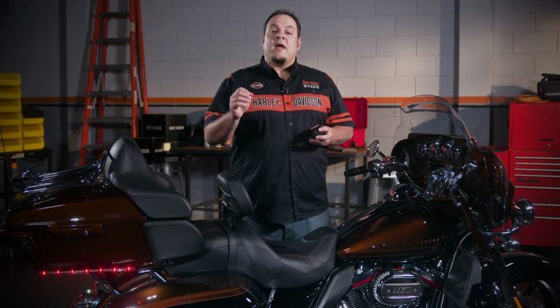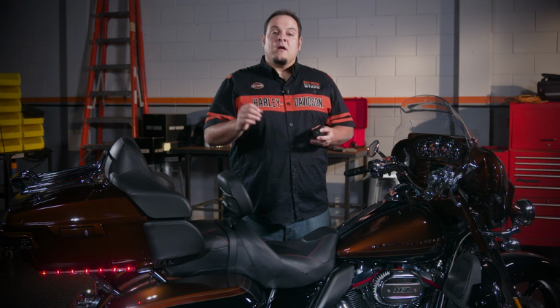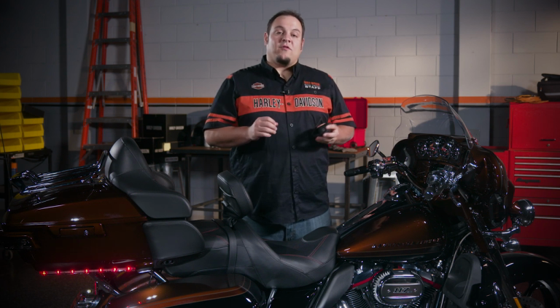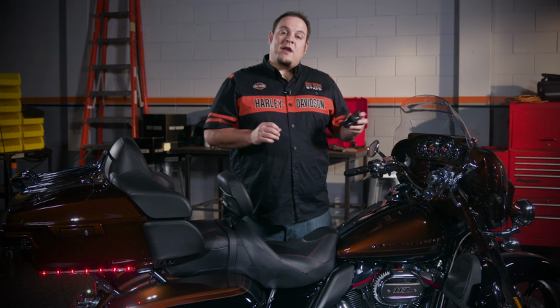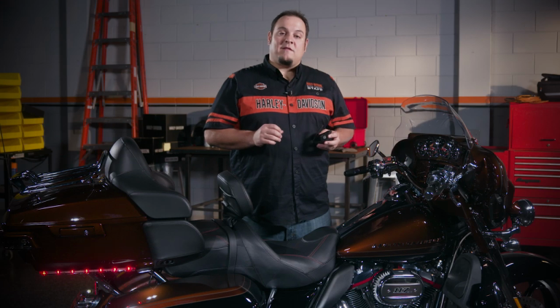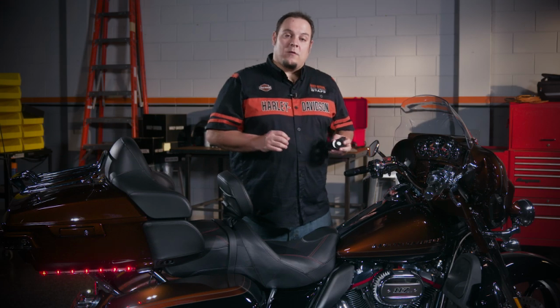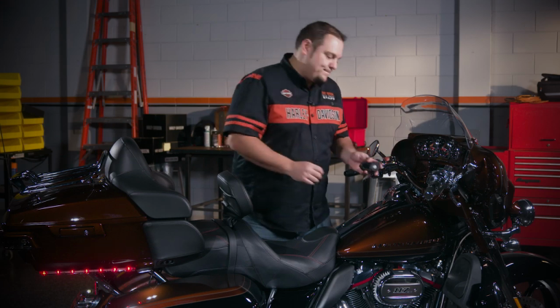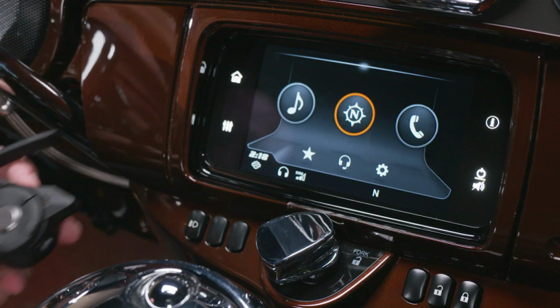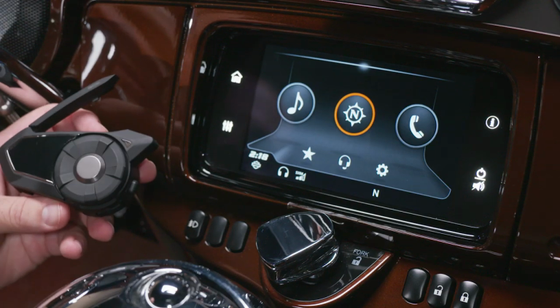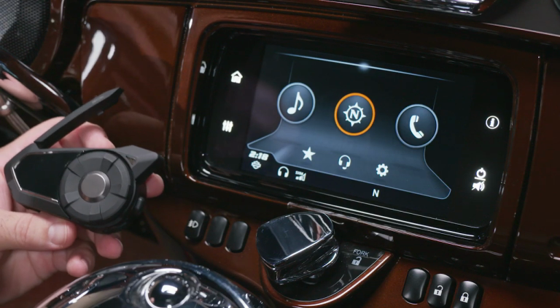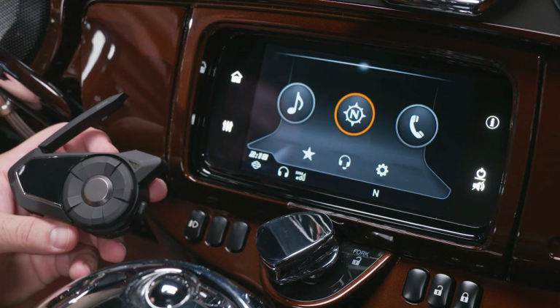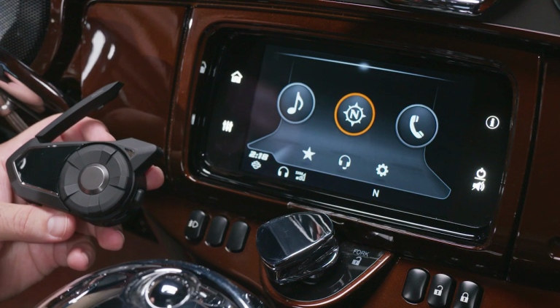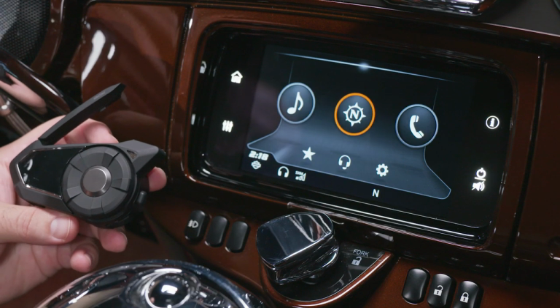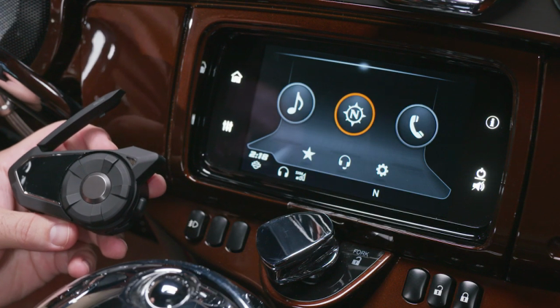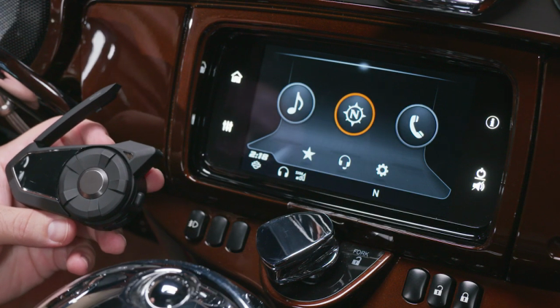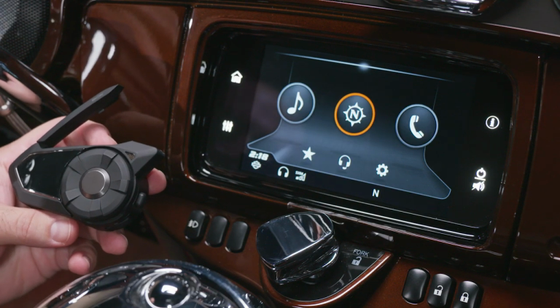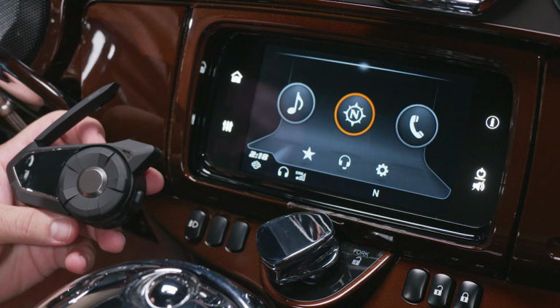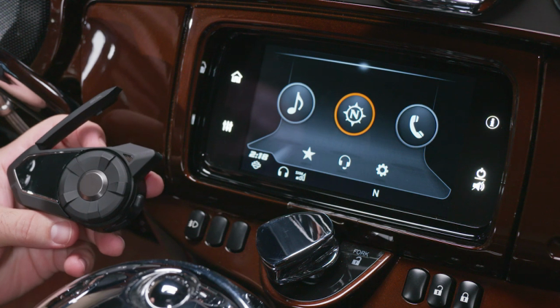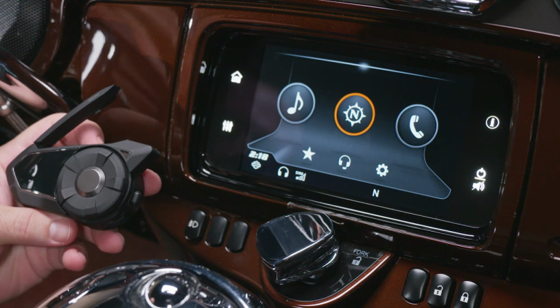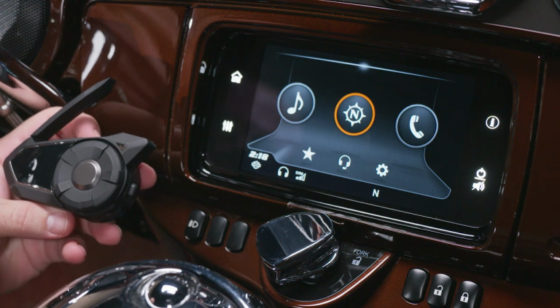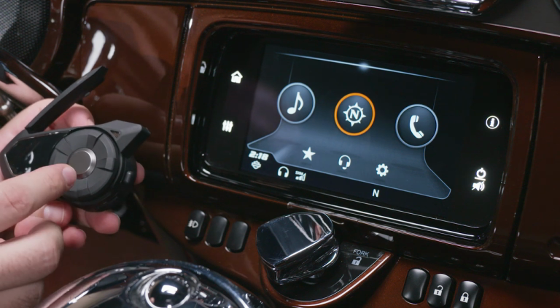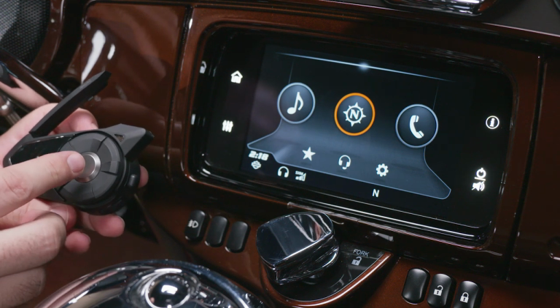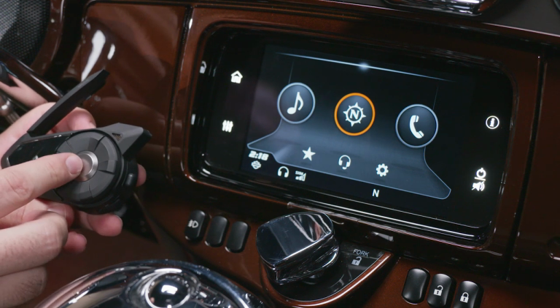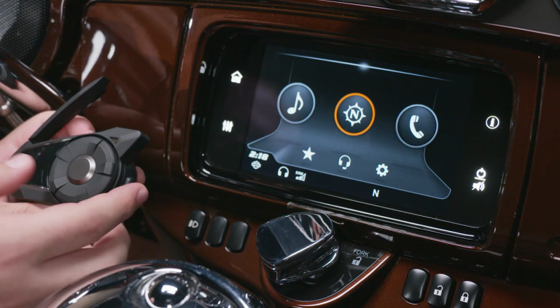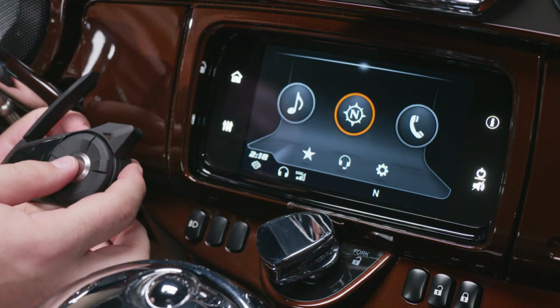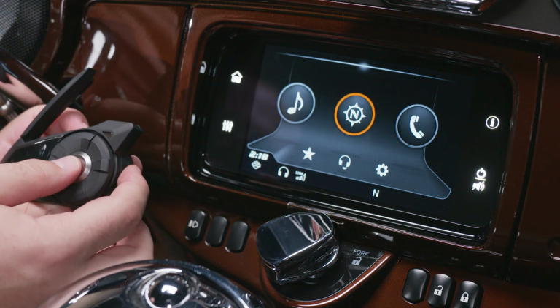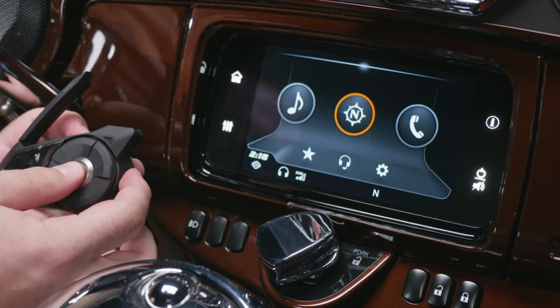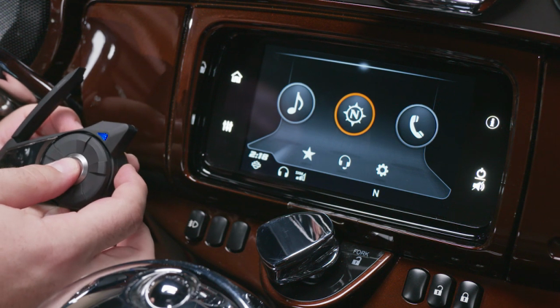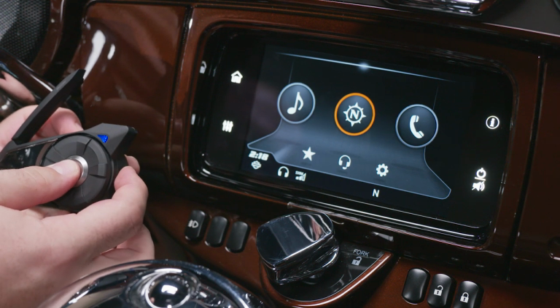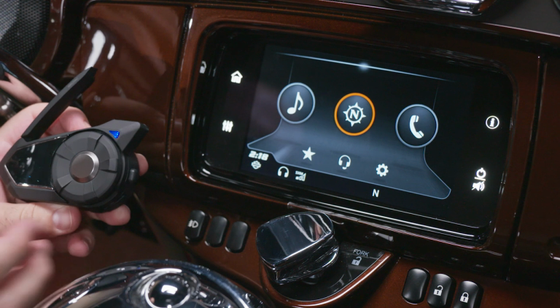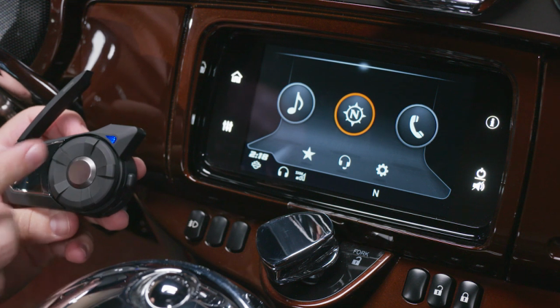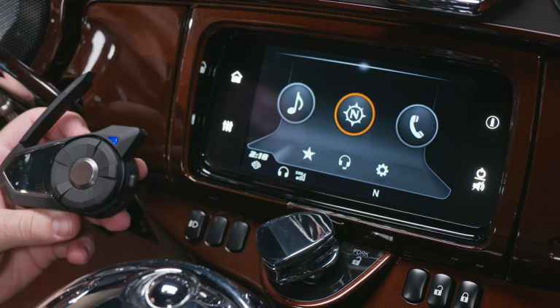Here I have a 2019 CVO. To begin, let's power on the Boom Audio 30K headset. Pressing and holding the center and phone button for a second will power on the device.